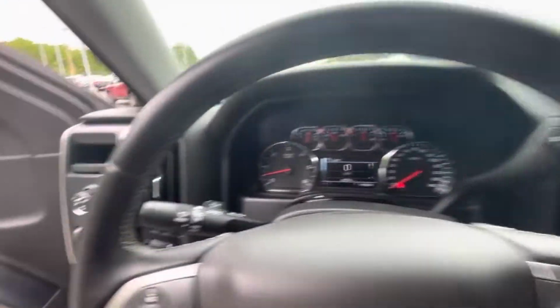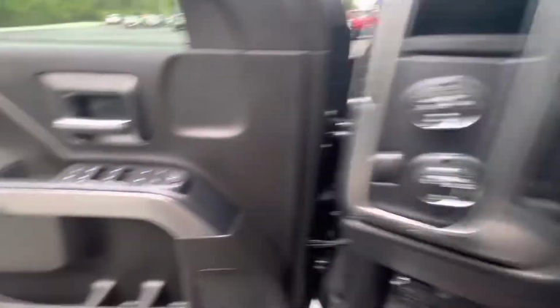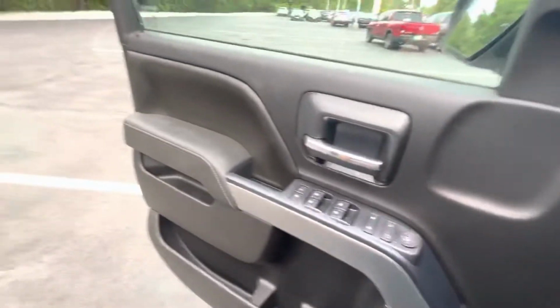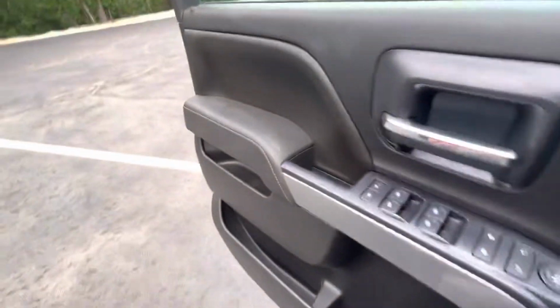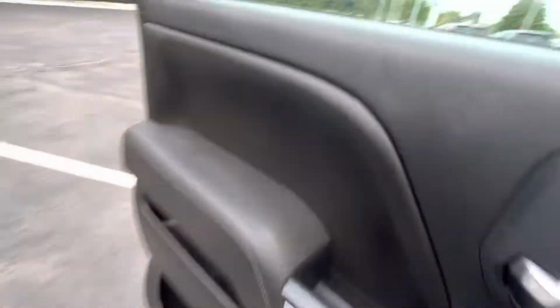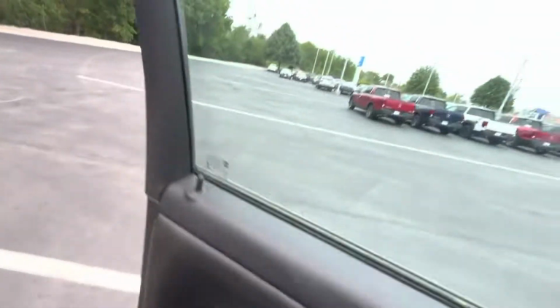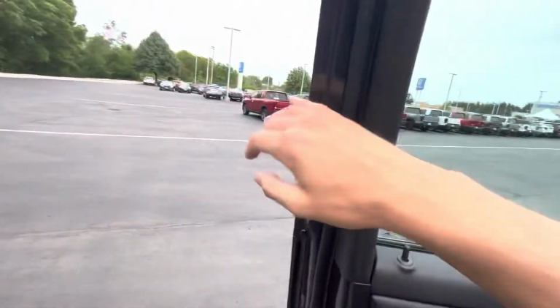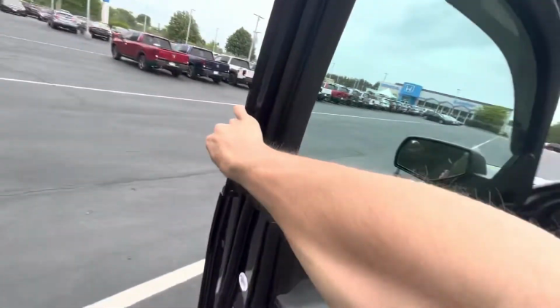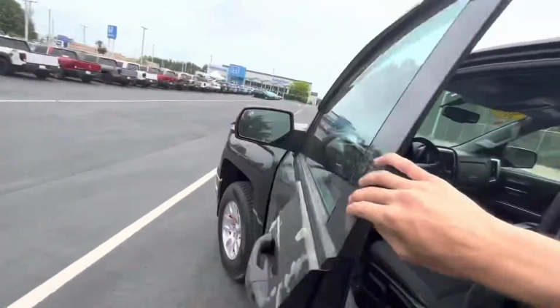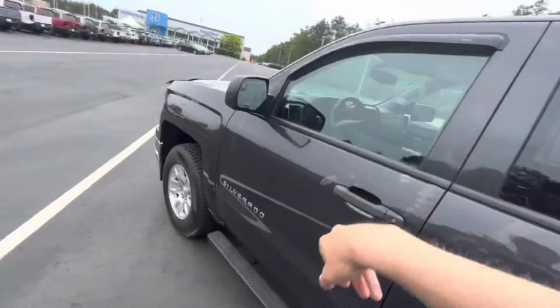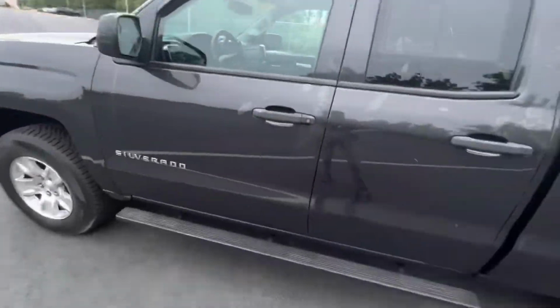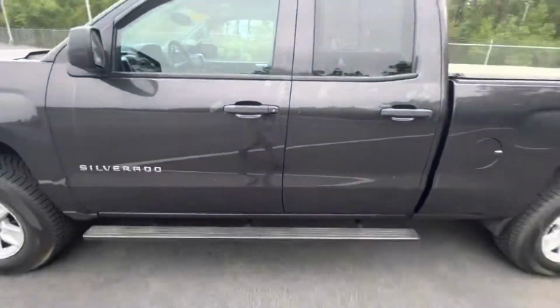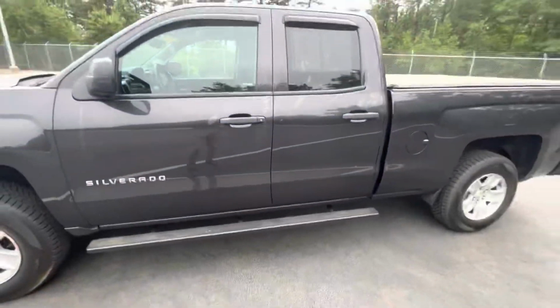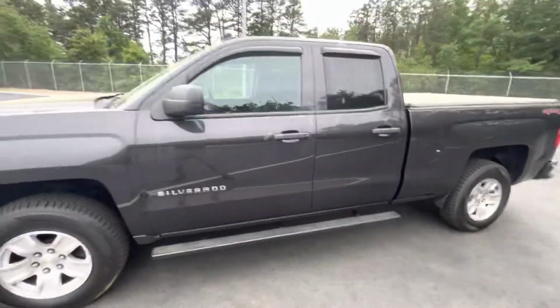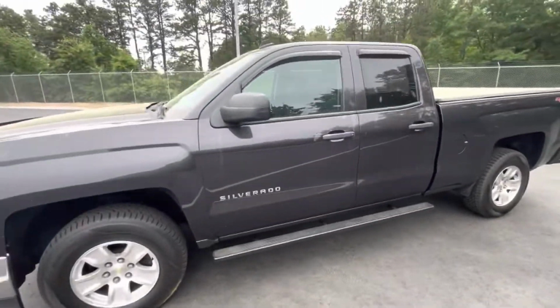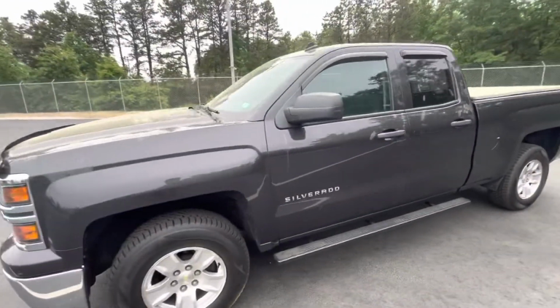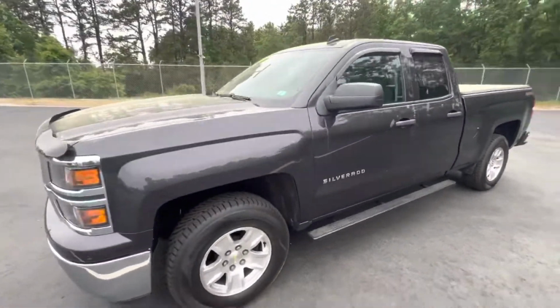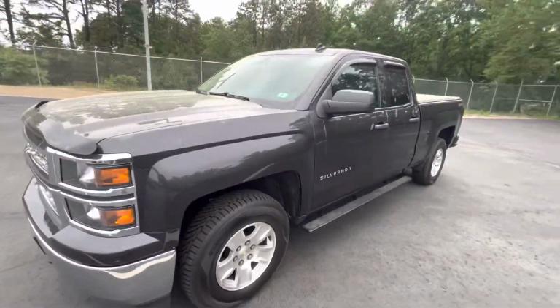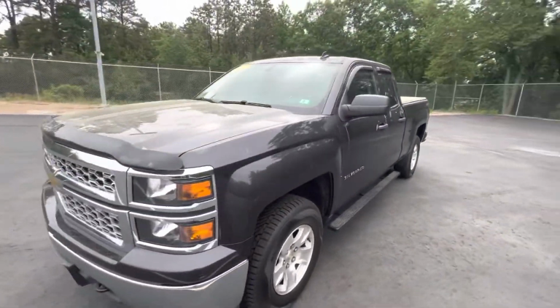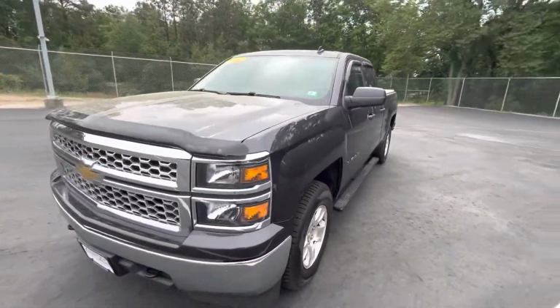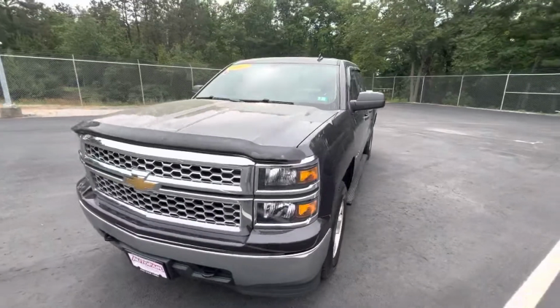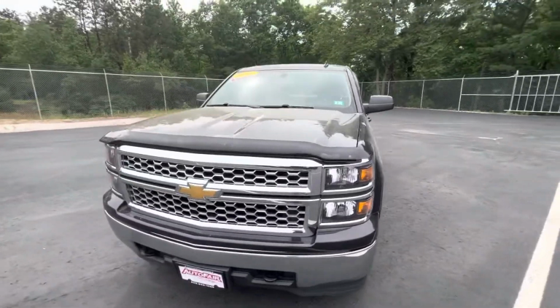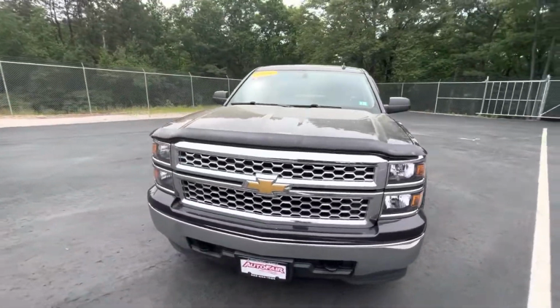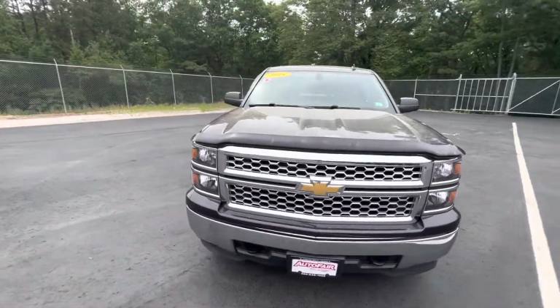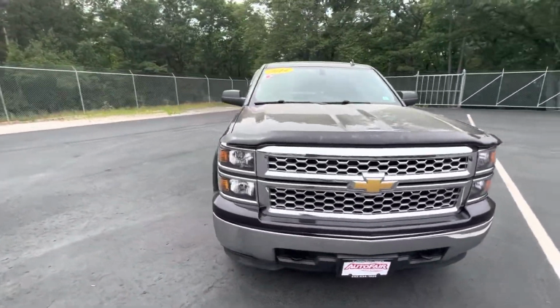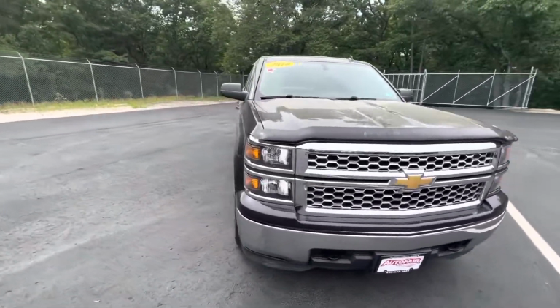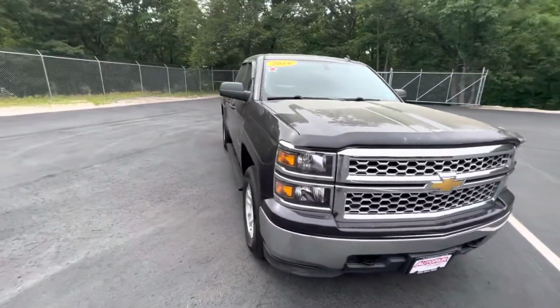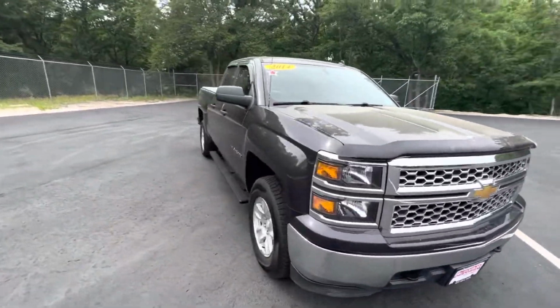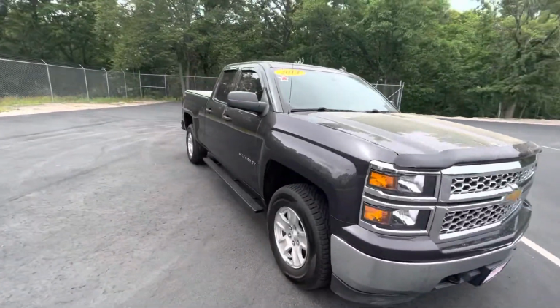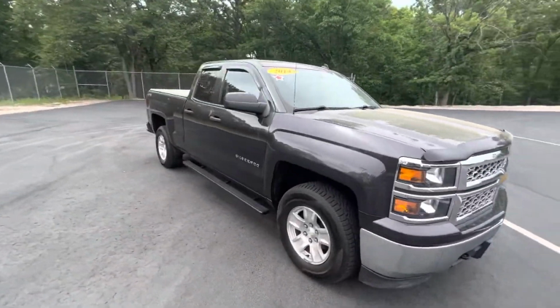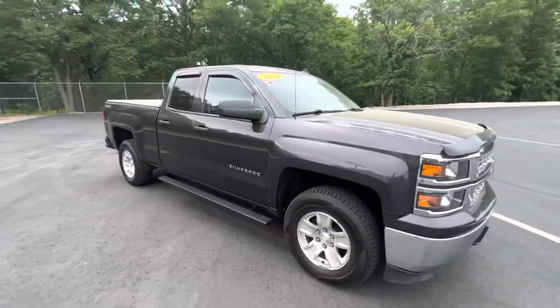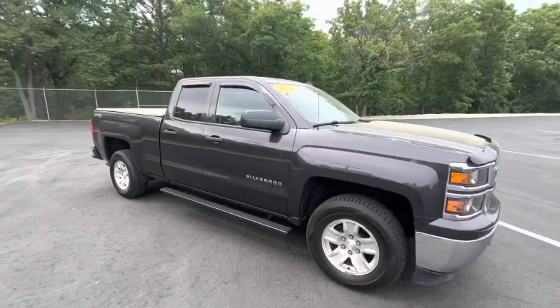That'll just about do it for the 2014 Silverado 1500 LT. If you have any questions or concerns whatsoever, please feel free to give me a text or call at 603-717-1224. Let me know what you think.